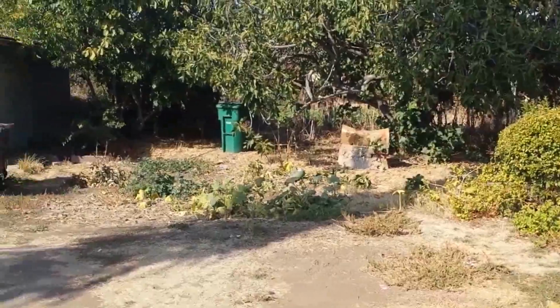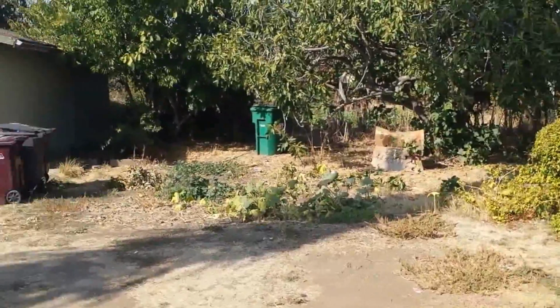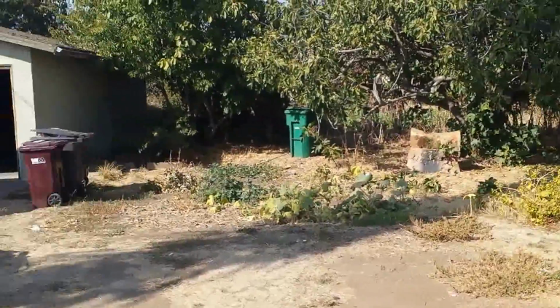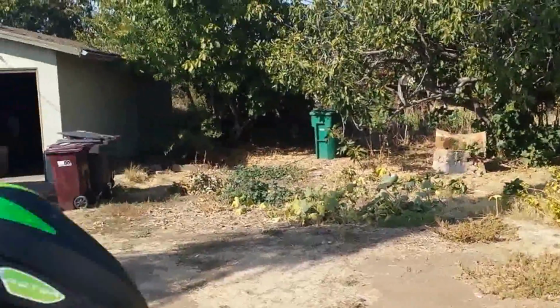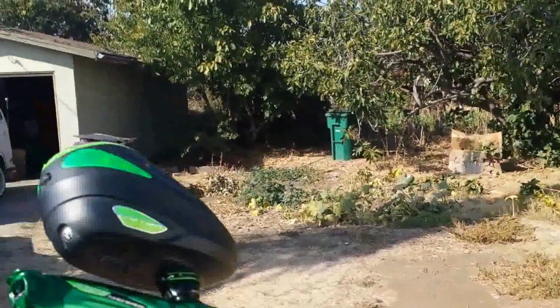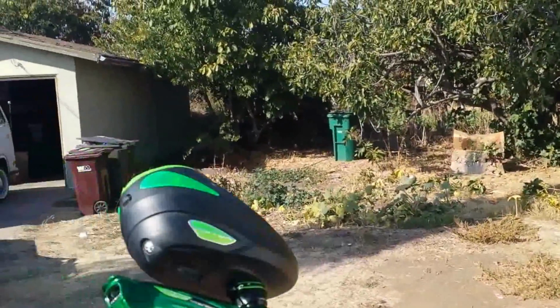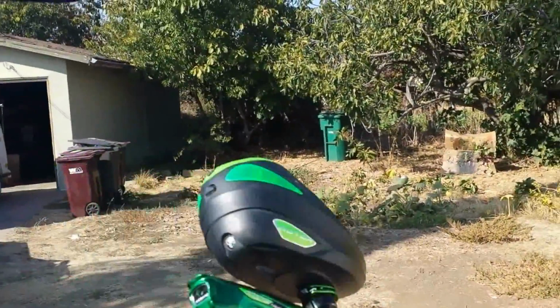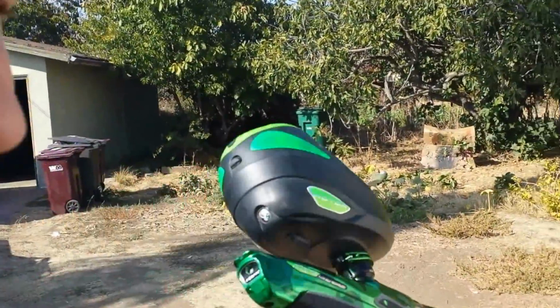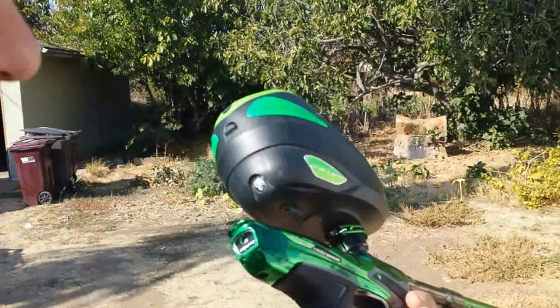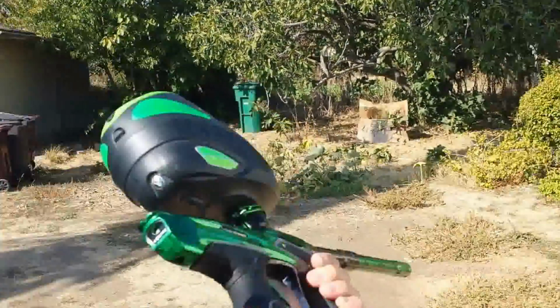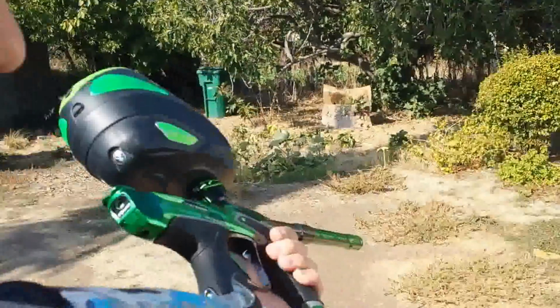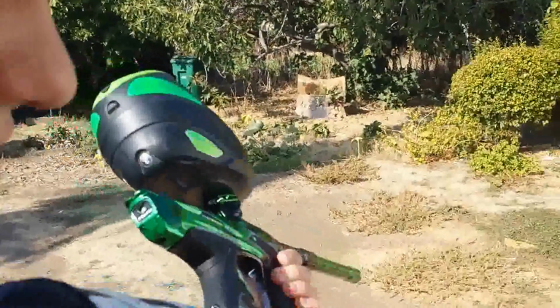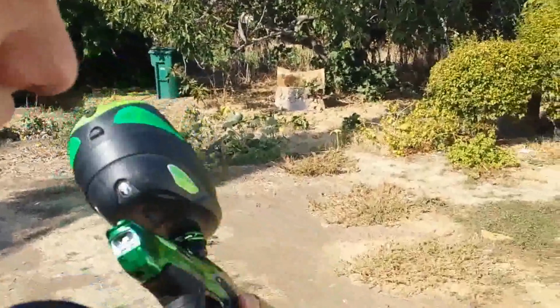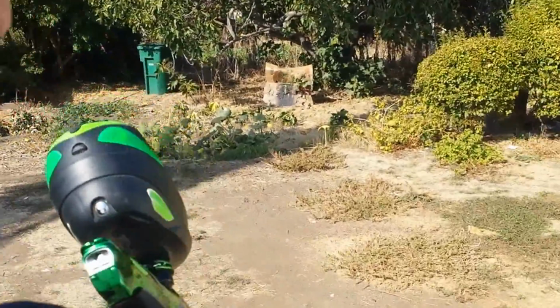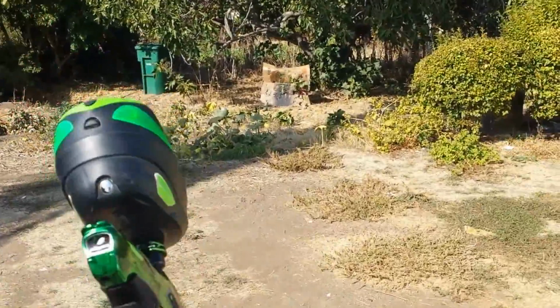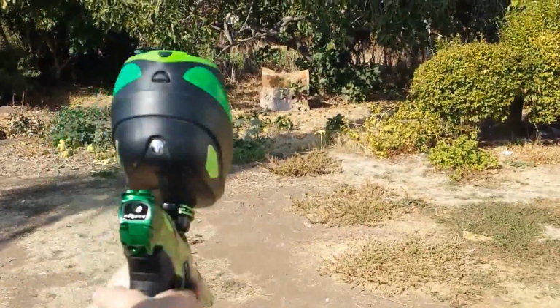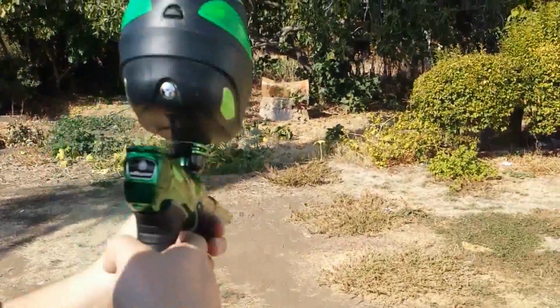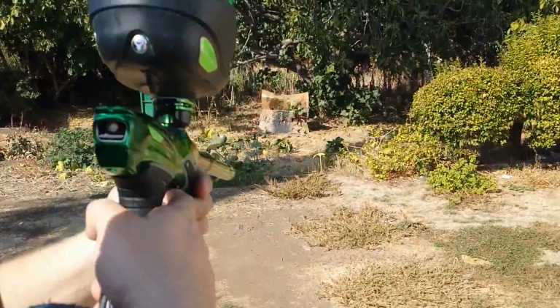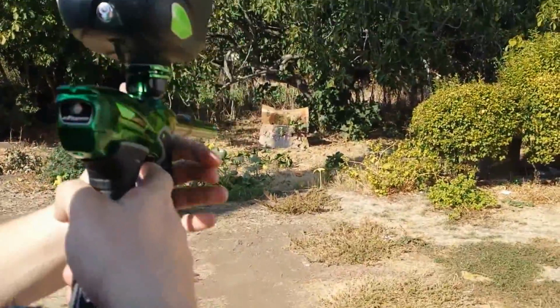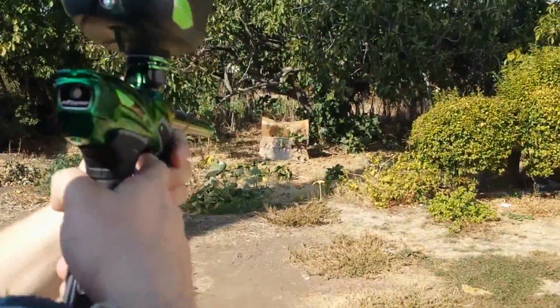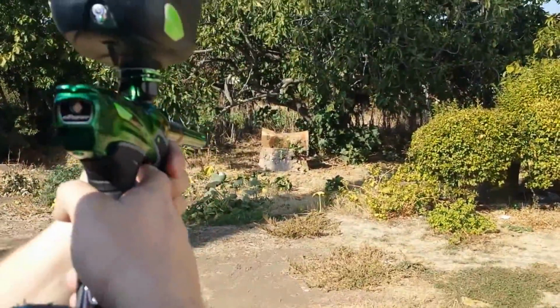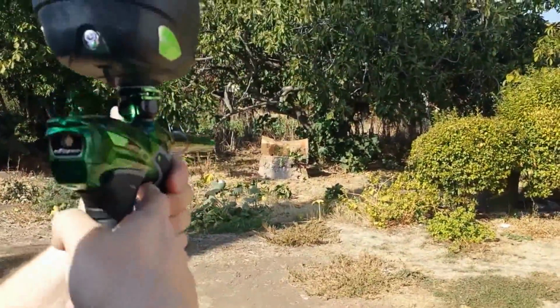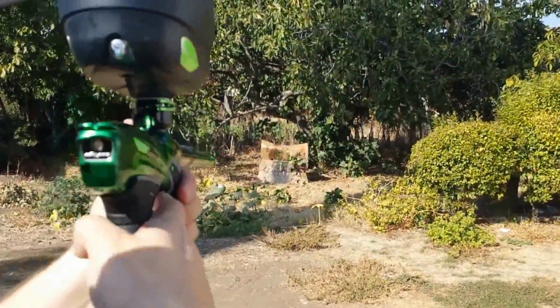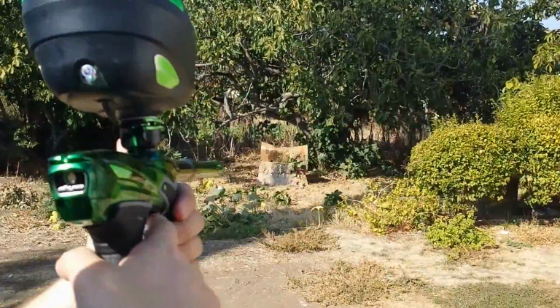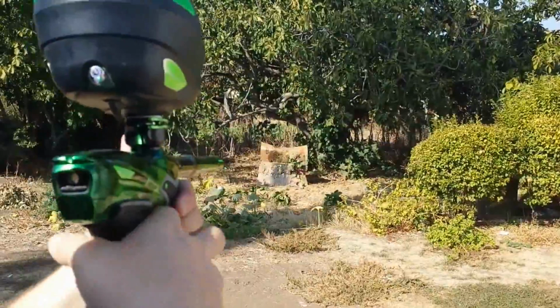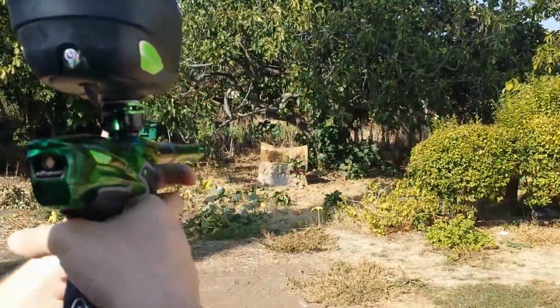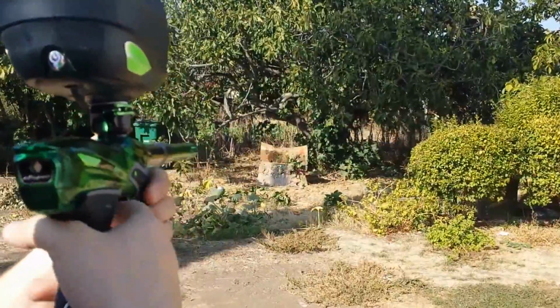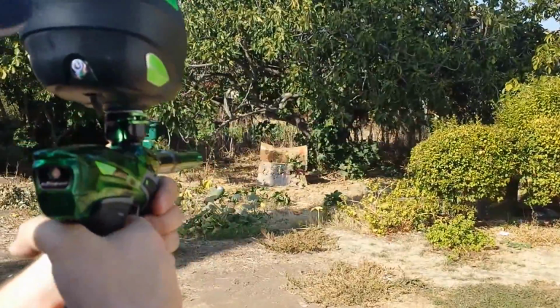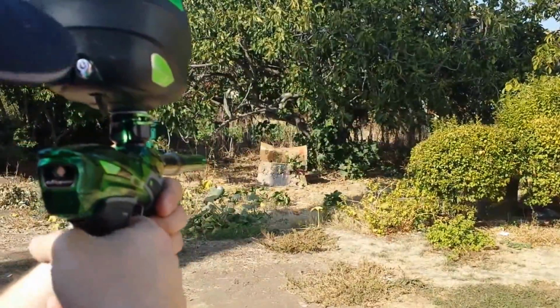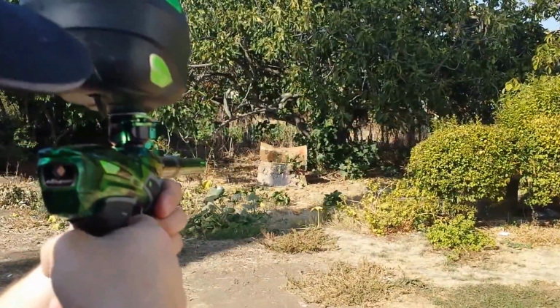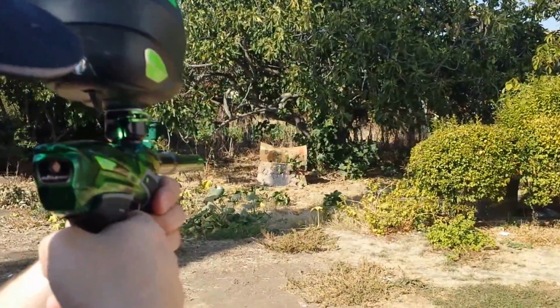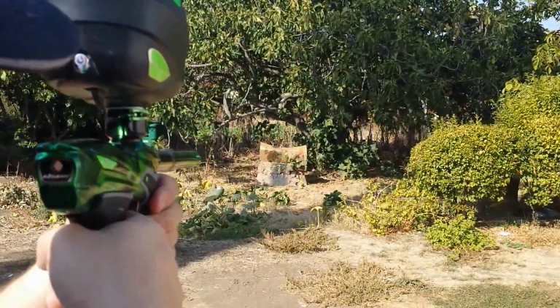All right, so we're going to do a few bursts. I'm going to shoot the DM-14, then he's going to shoot the DM-13, and we're going to go back and forth a little bit. Here we go.